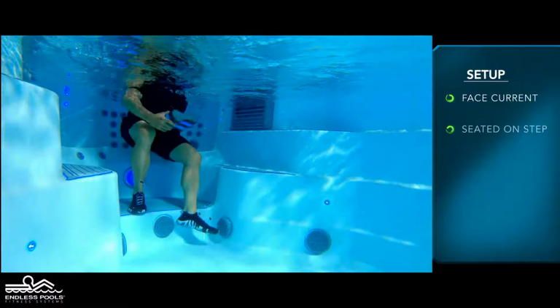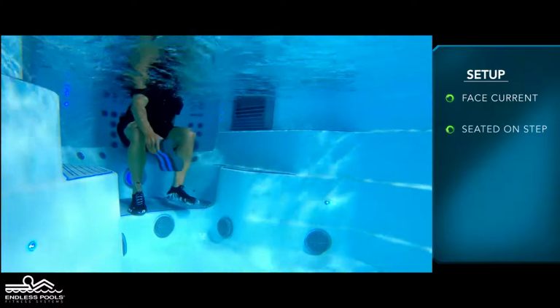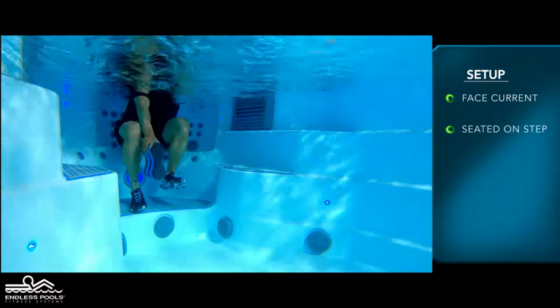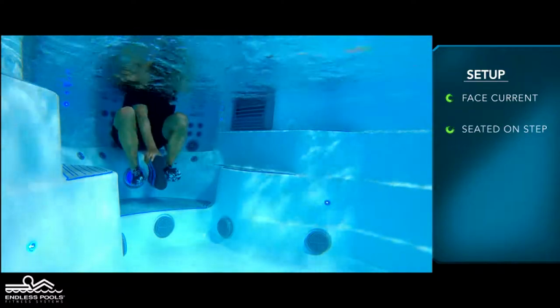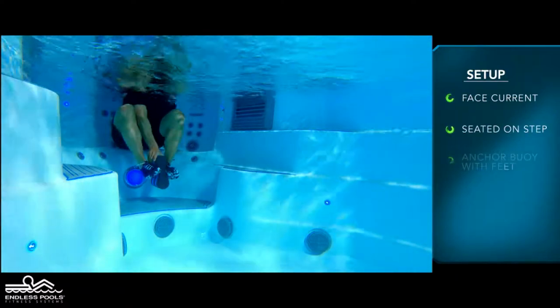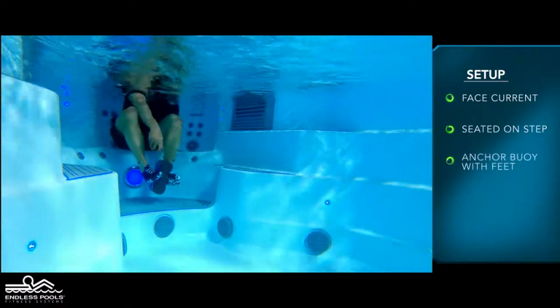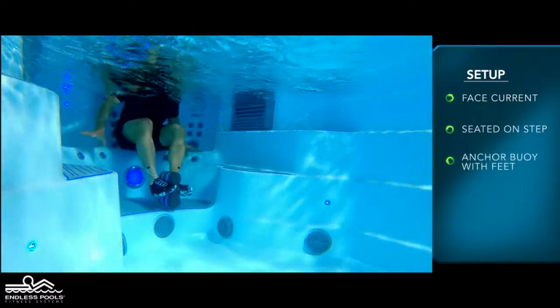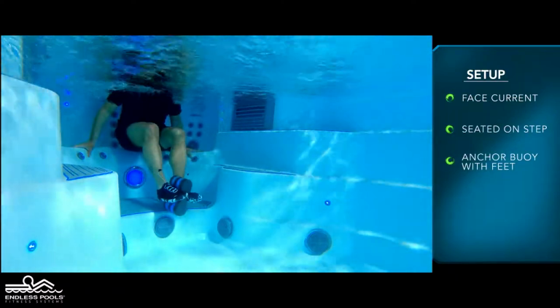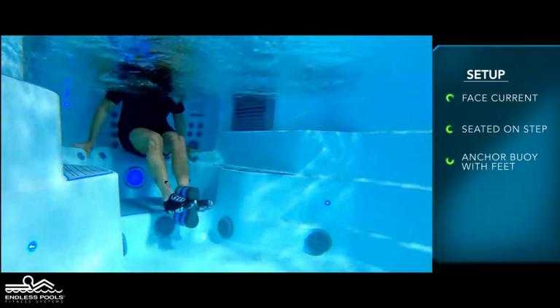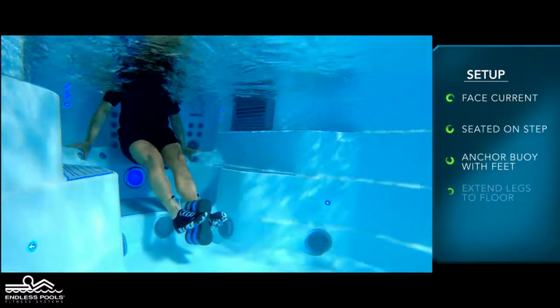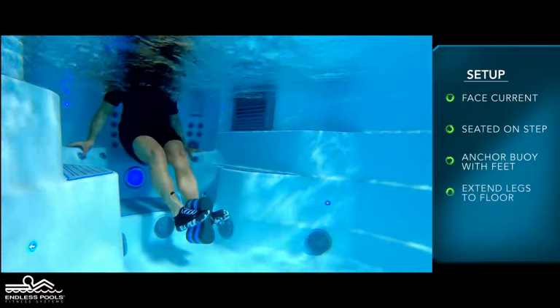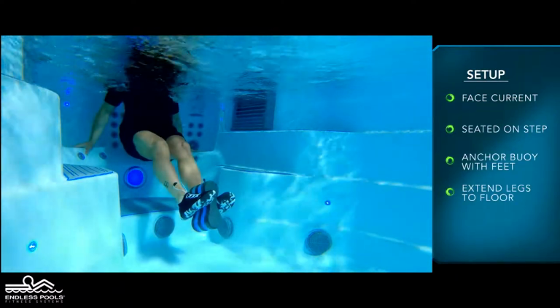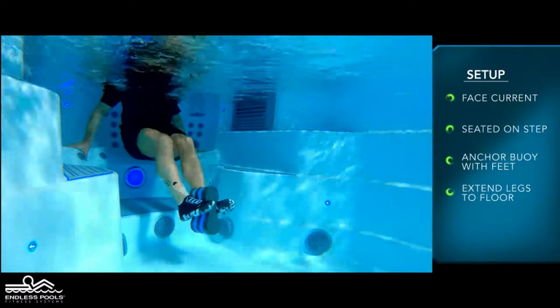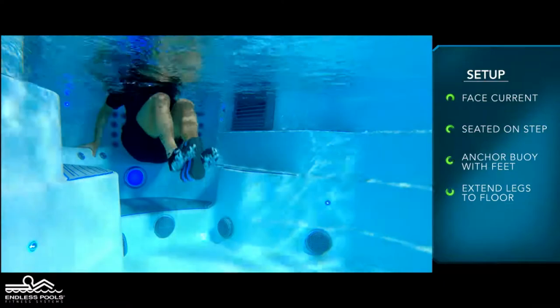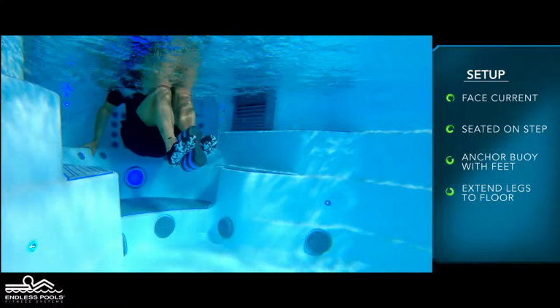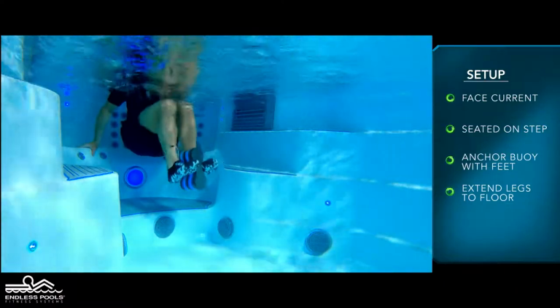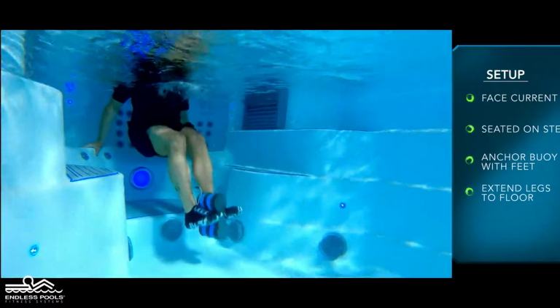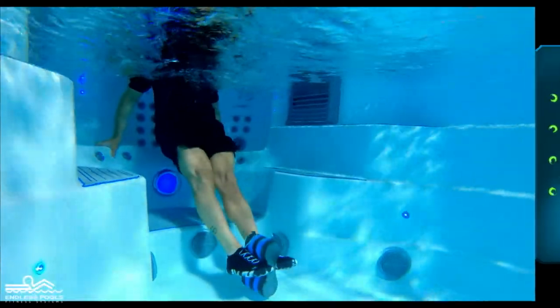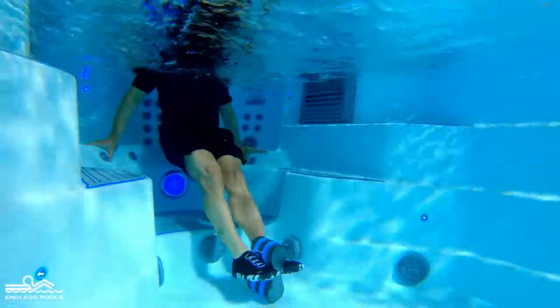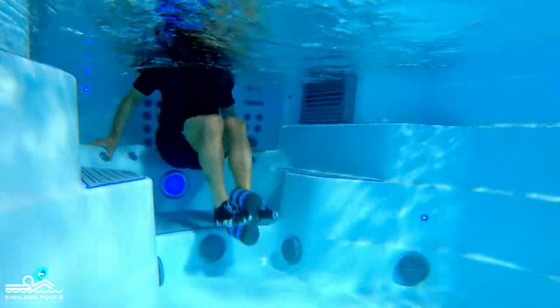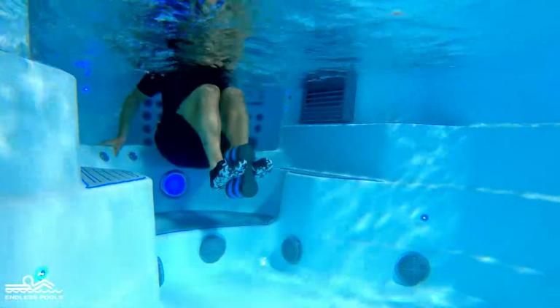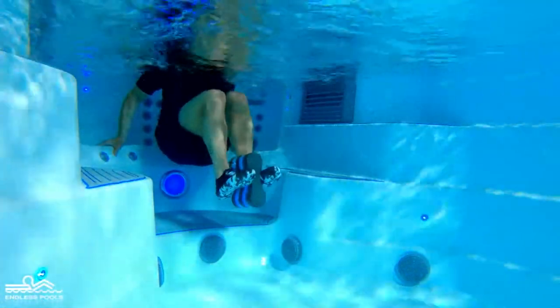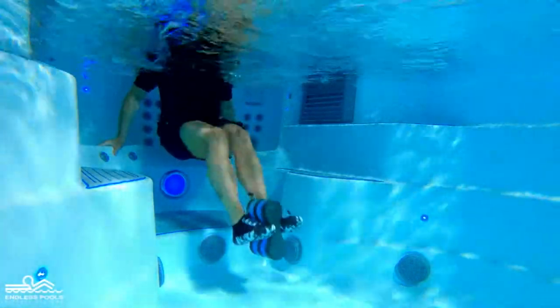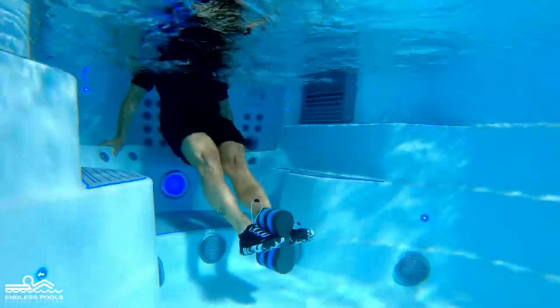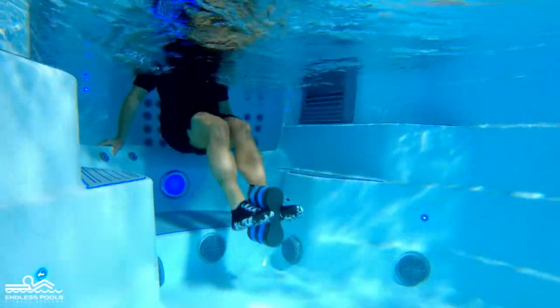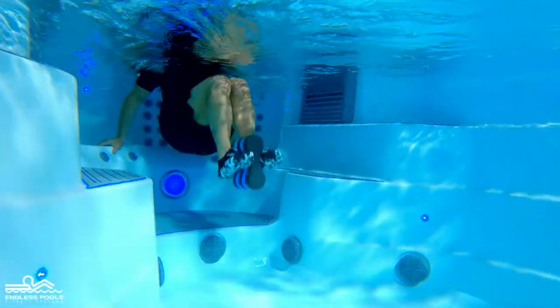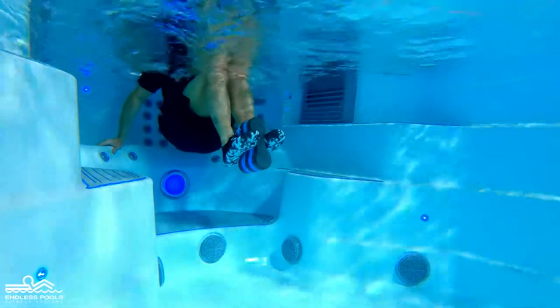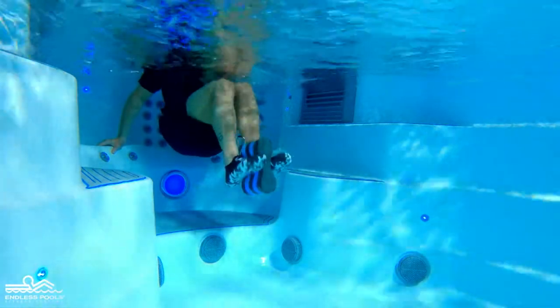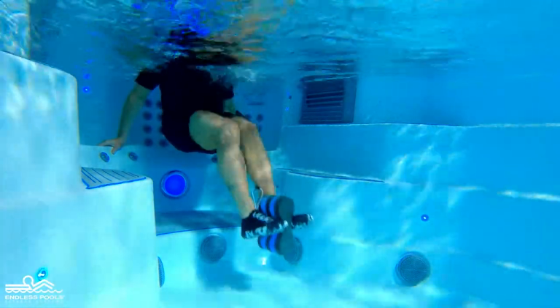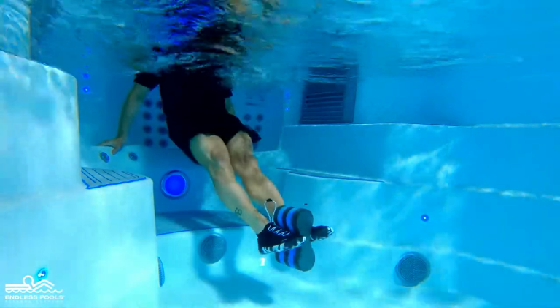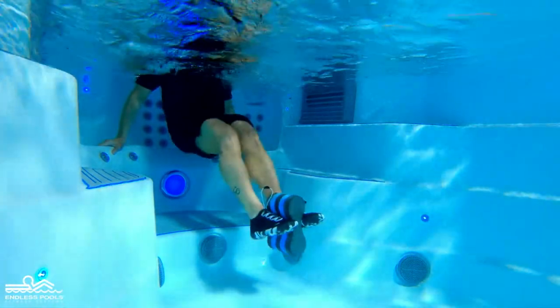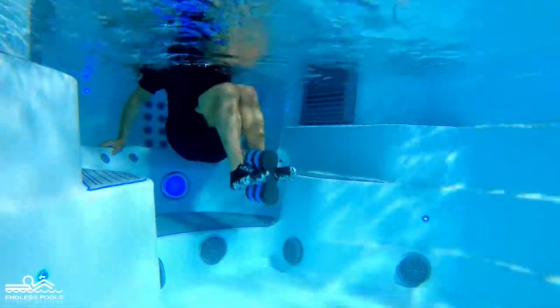Anchor the pool buoy between both feet with legs extended towards the floor. Begin the exercise by pulling and pushing the water, bringing the knees towards the chest and reversing the movement by straightening the legs towards the floor.